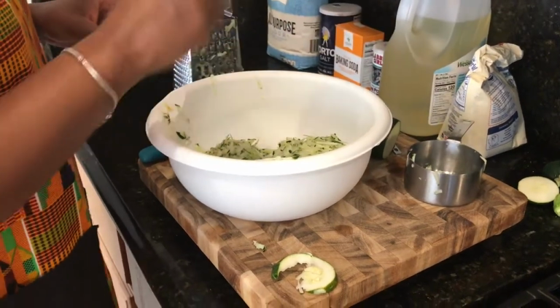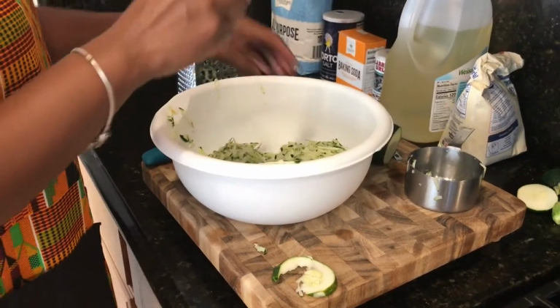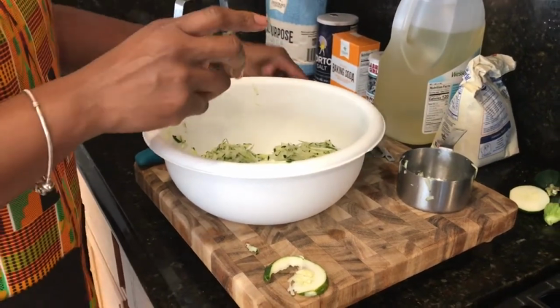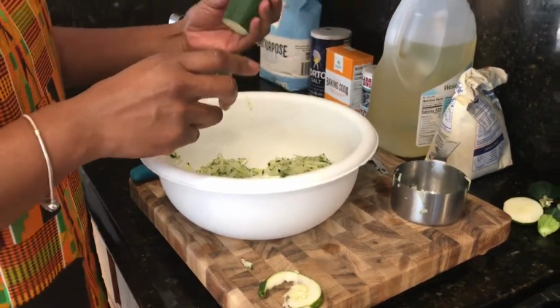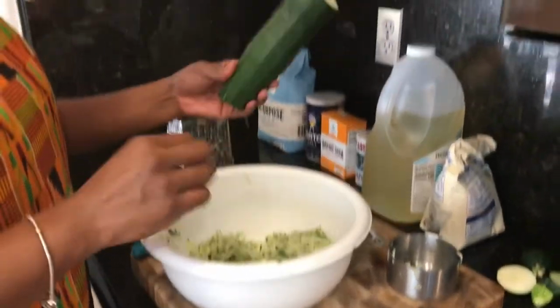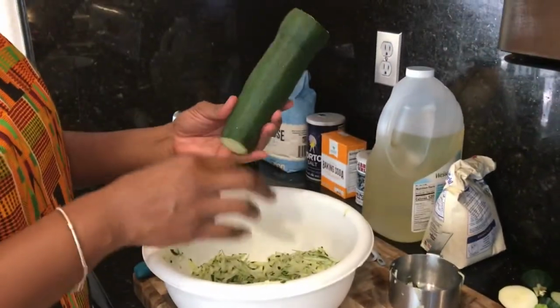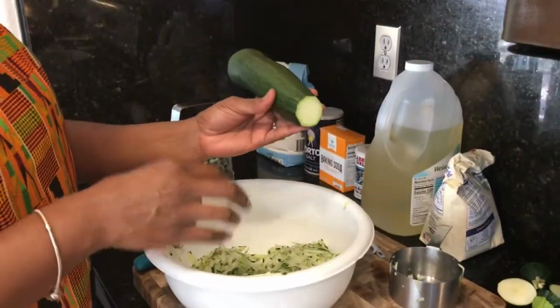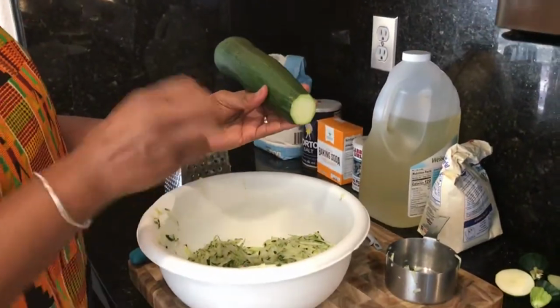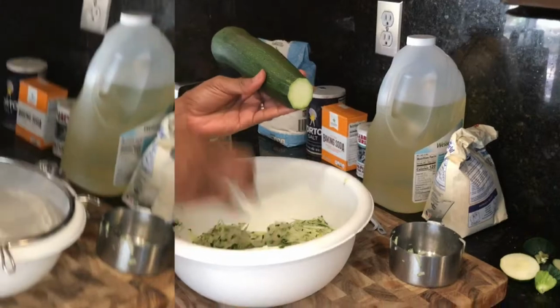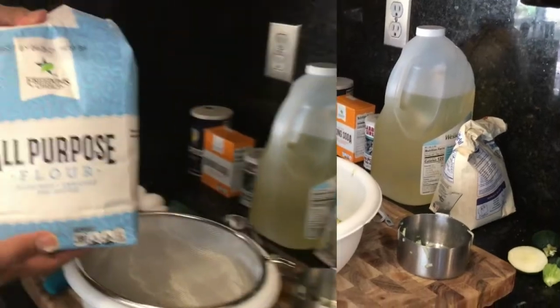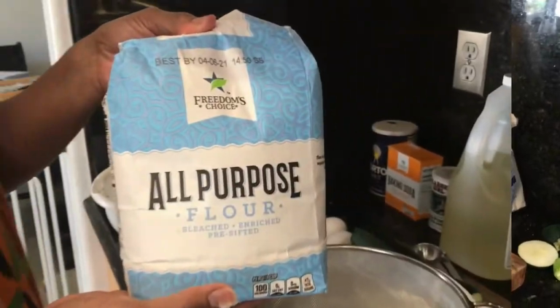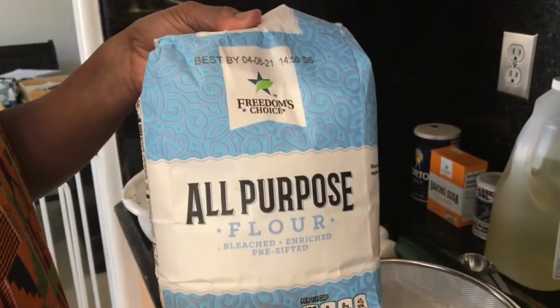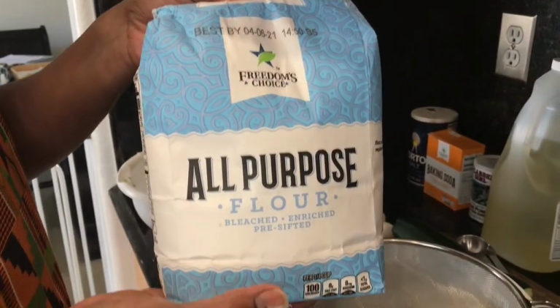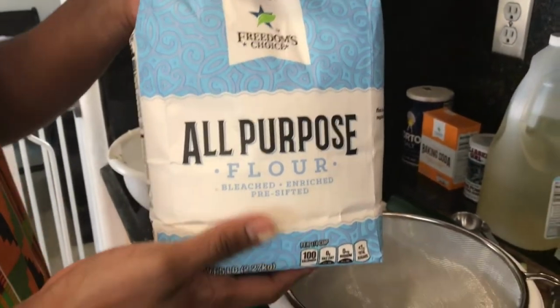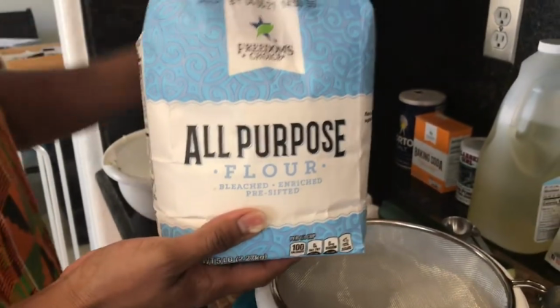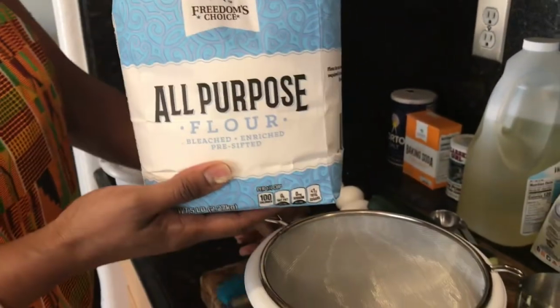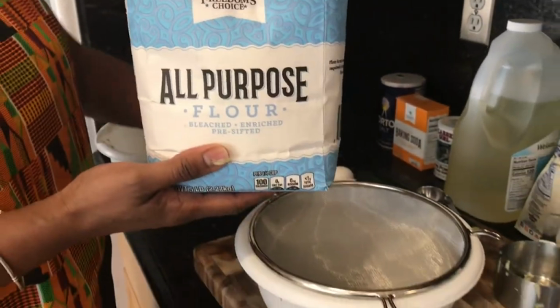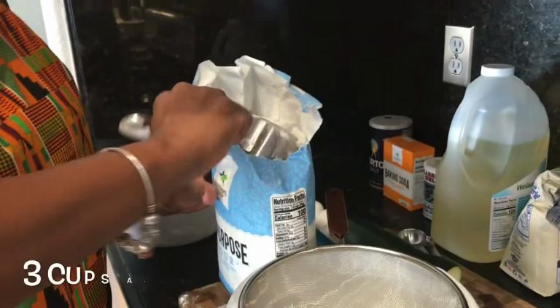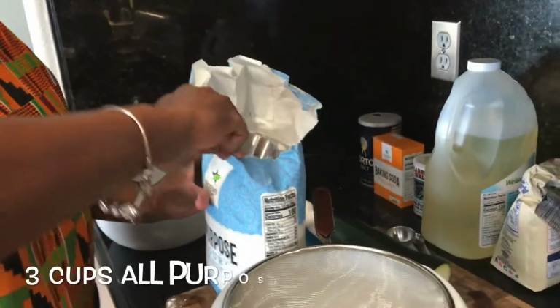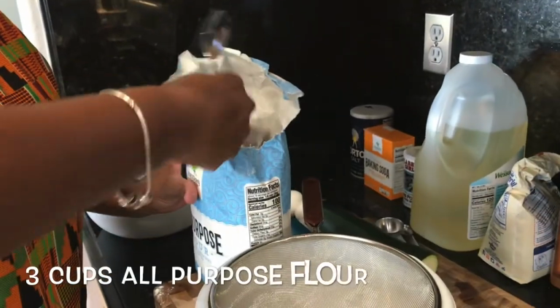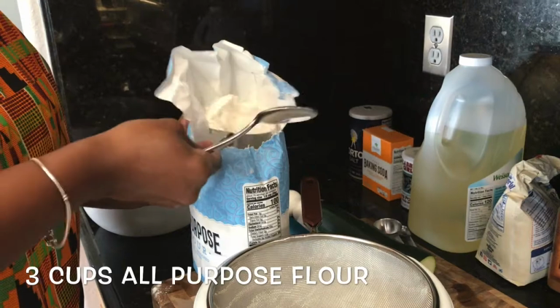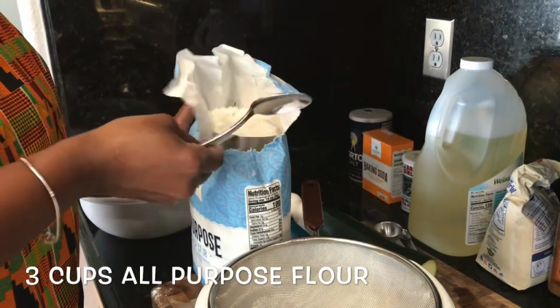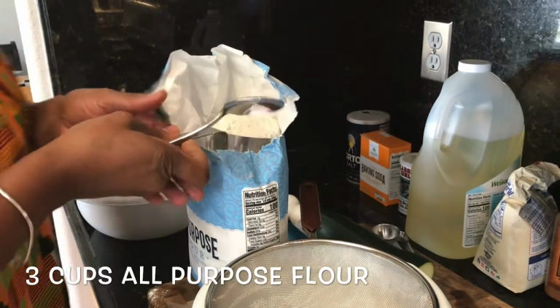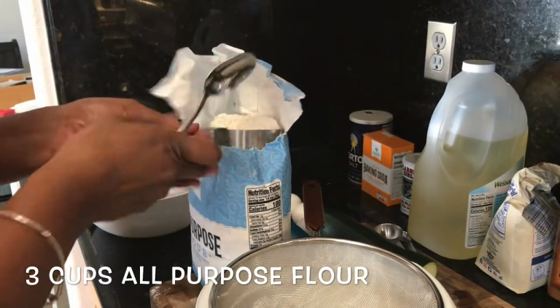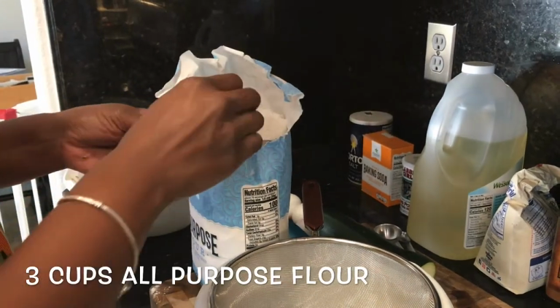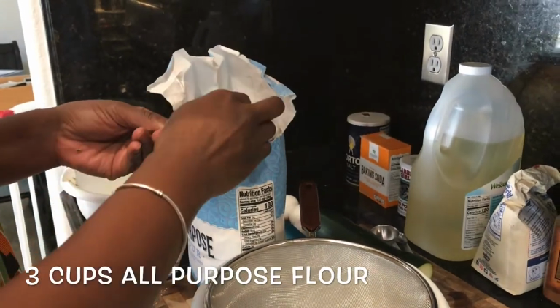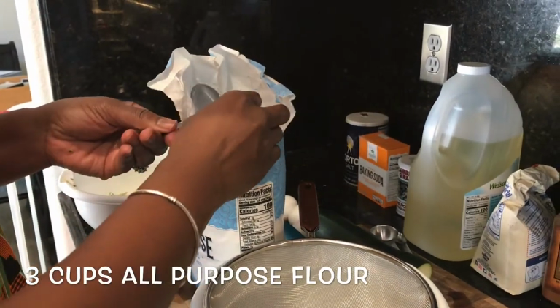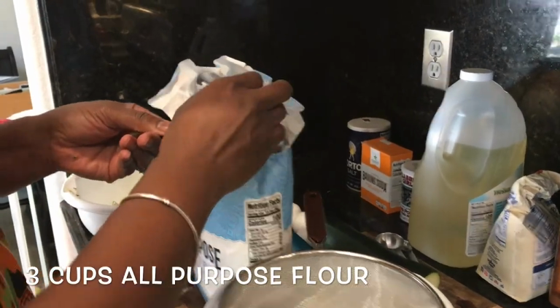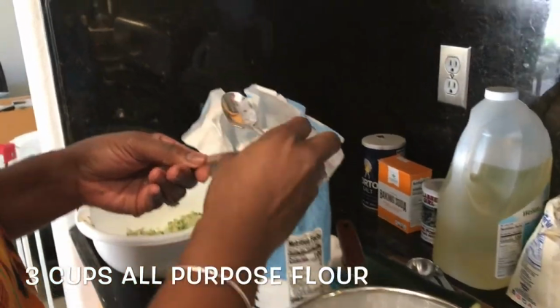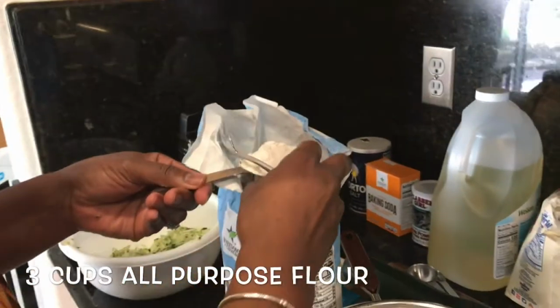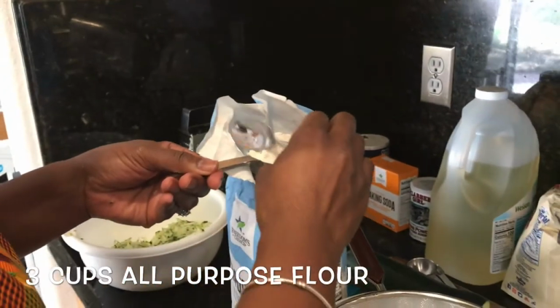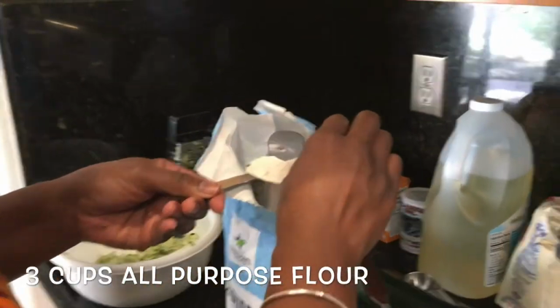After I finished grating the zucchini, I went ahead and set it aside and got all my dry ingredients mixed together. I decided to sift everything to make sure that it would be nice and aerated and there'd be no clumps of any of the dry ingredients.